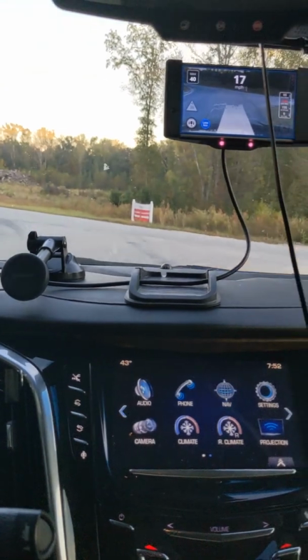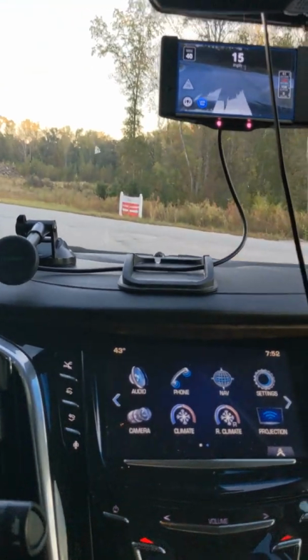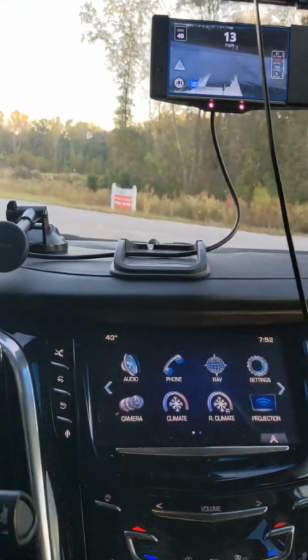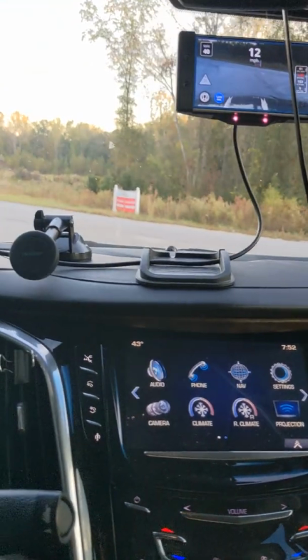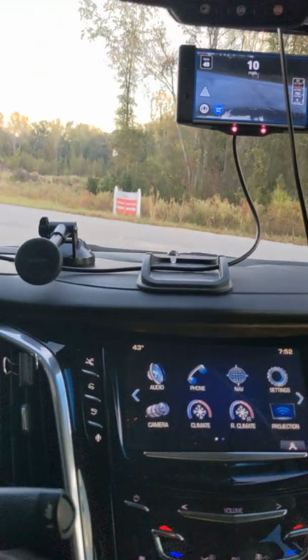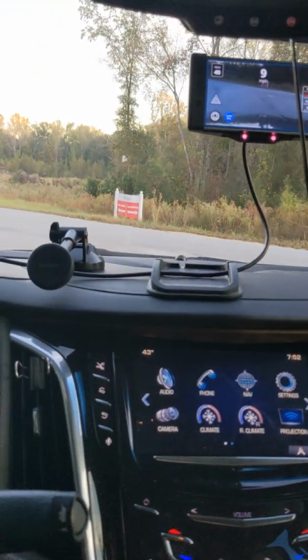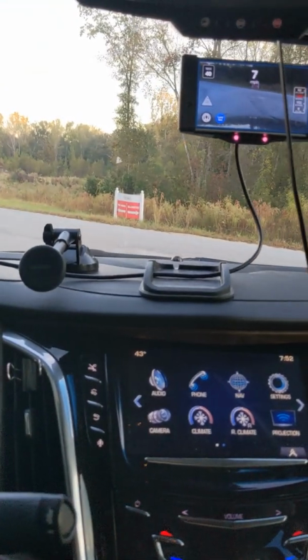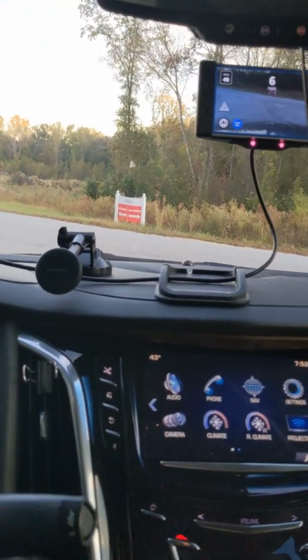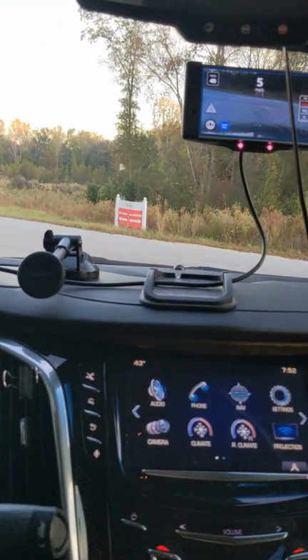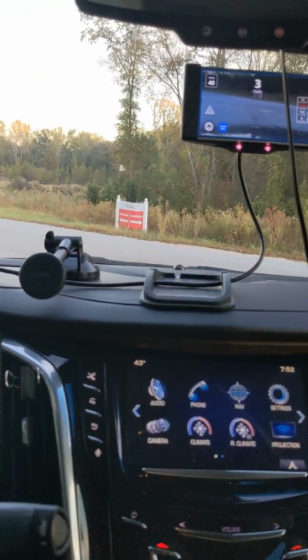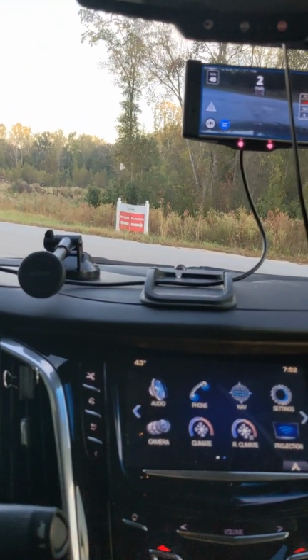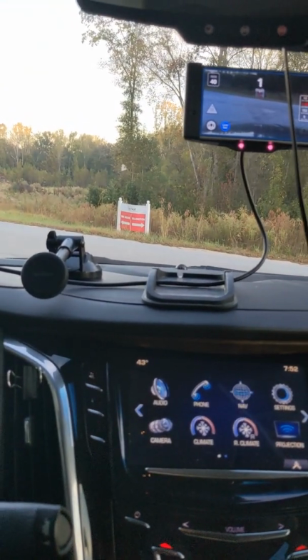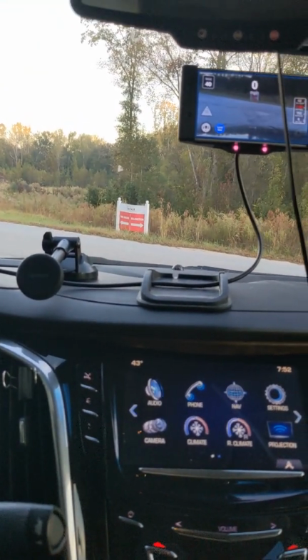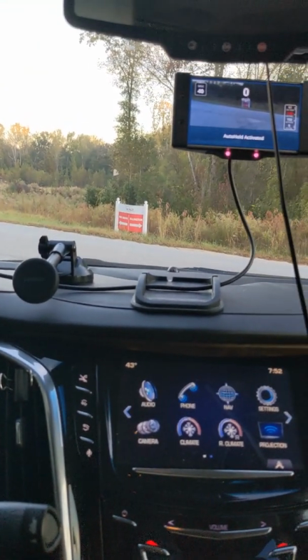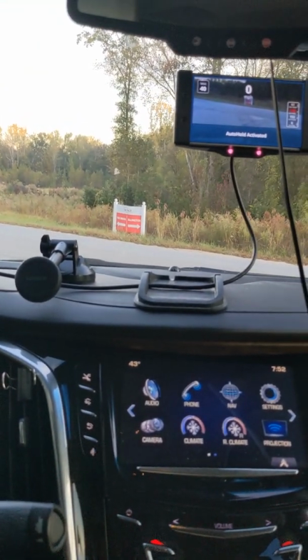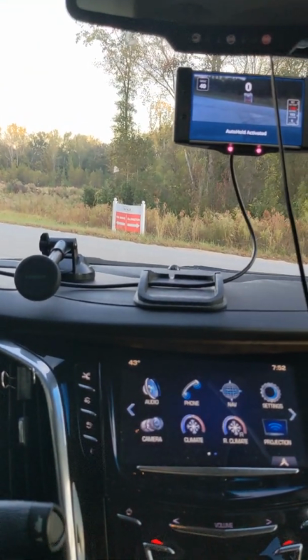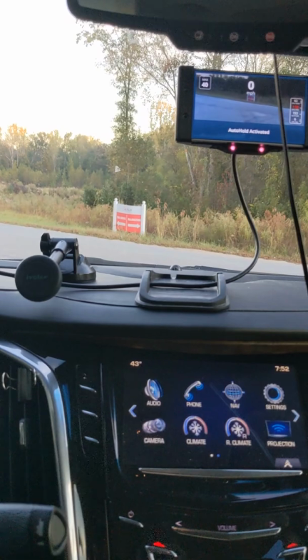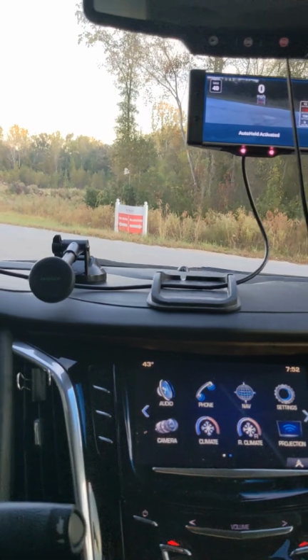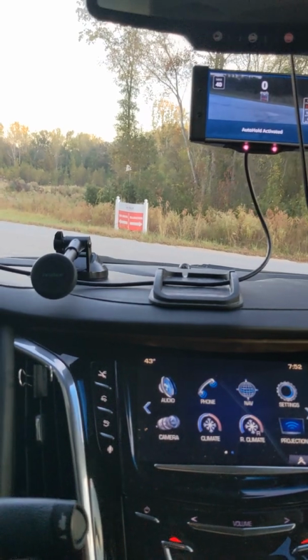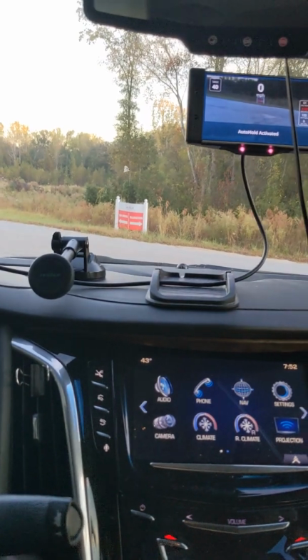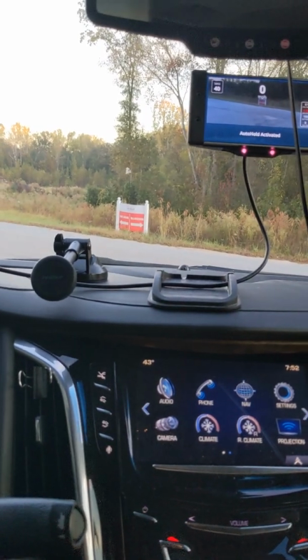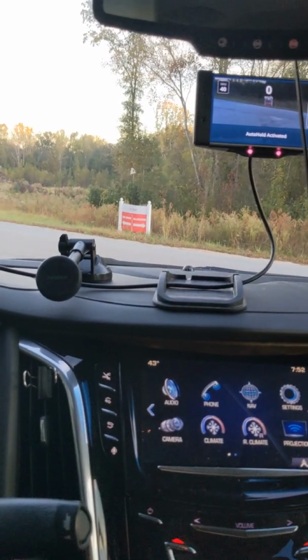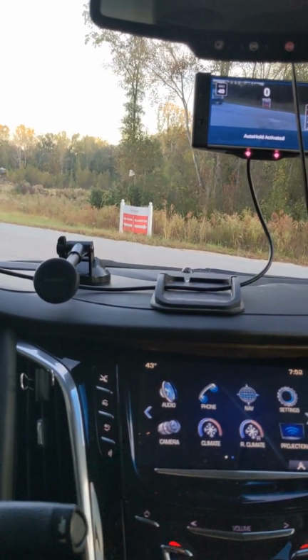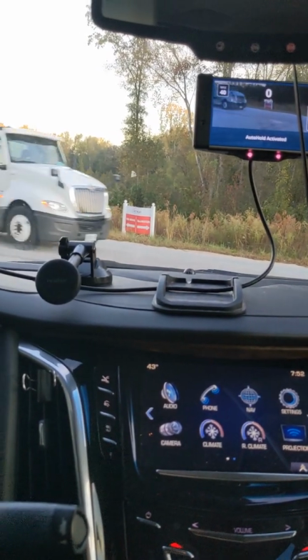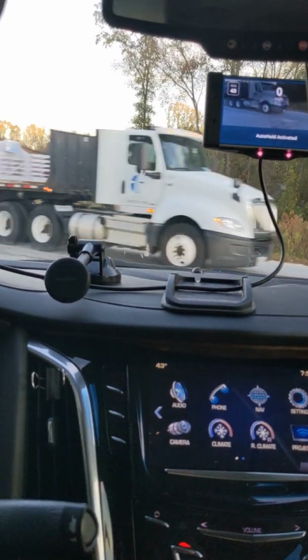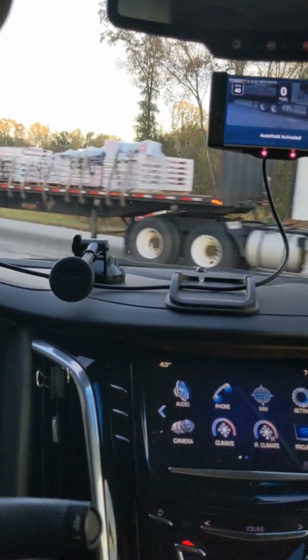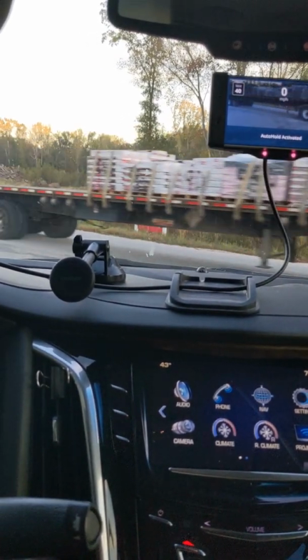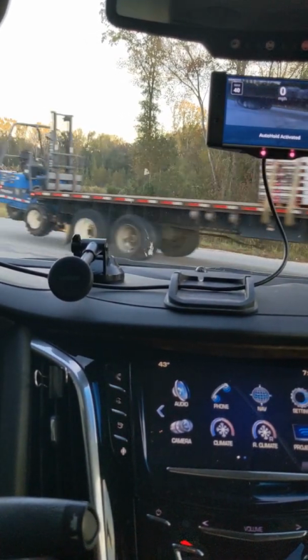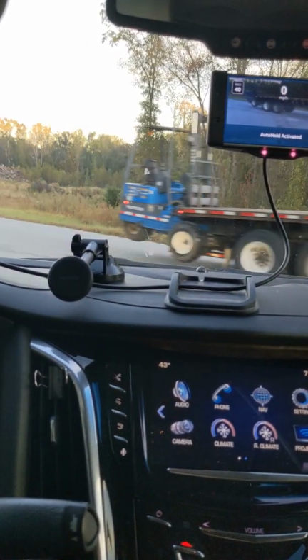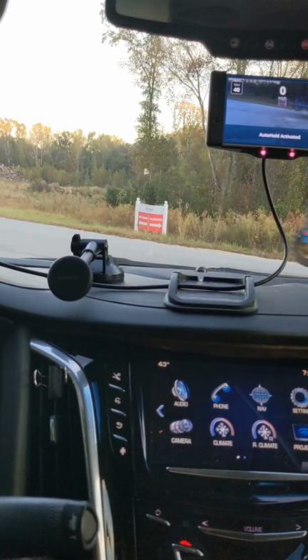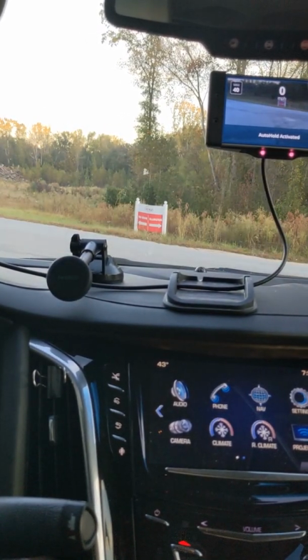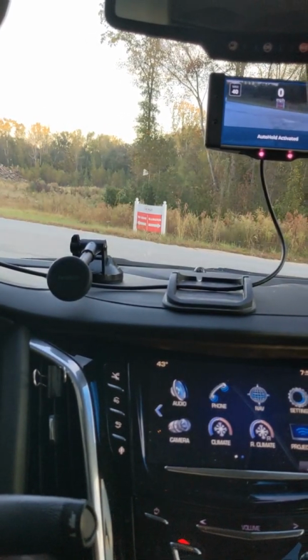It does not do stop signs or stop lights right now. There is an experimental branch that has it — I tested it and it still needs a lot of work.